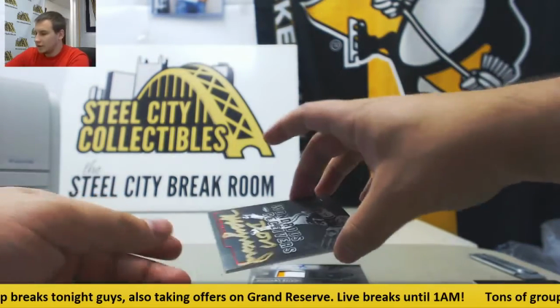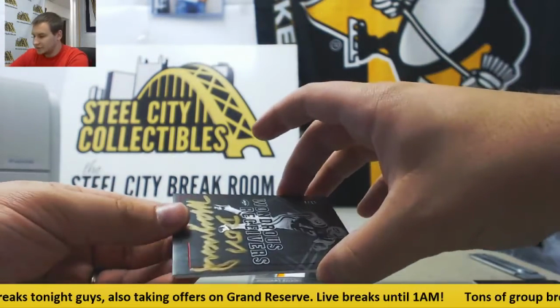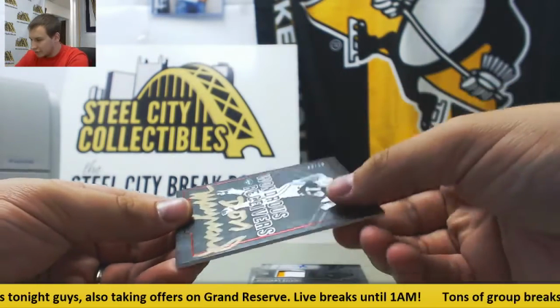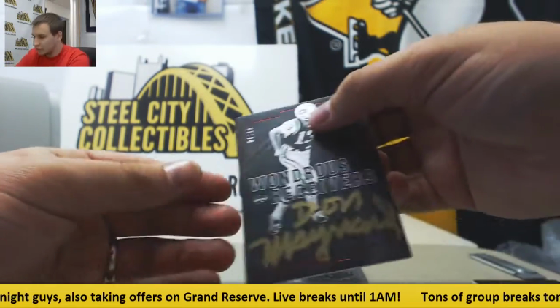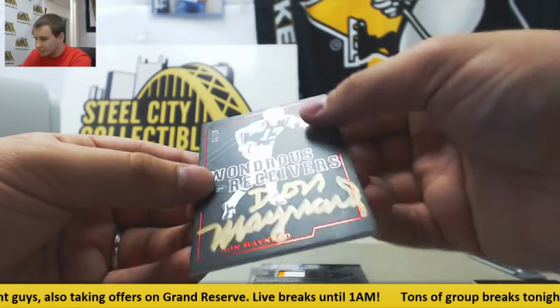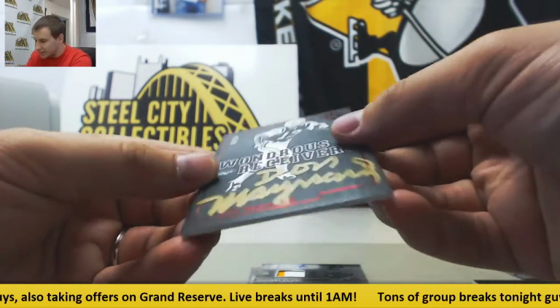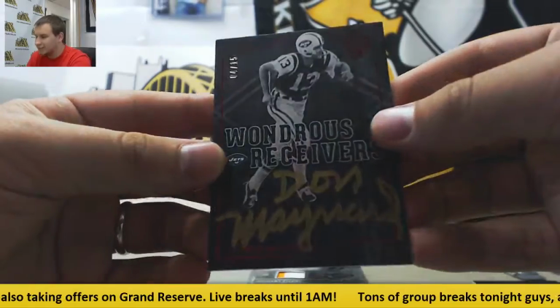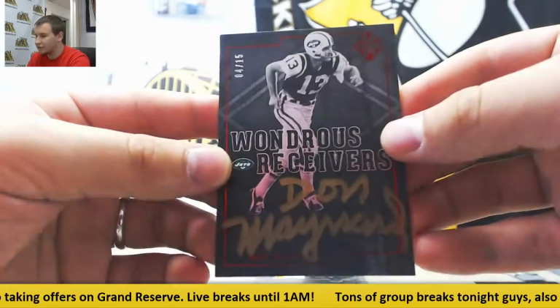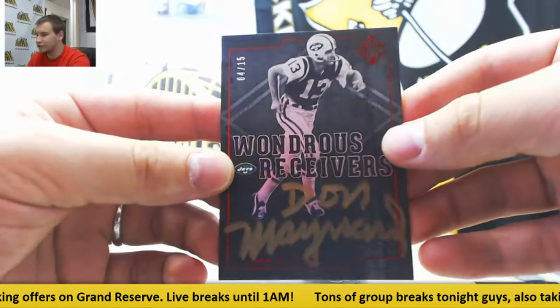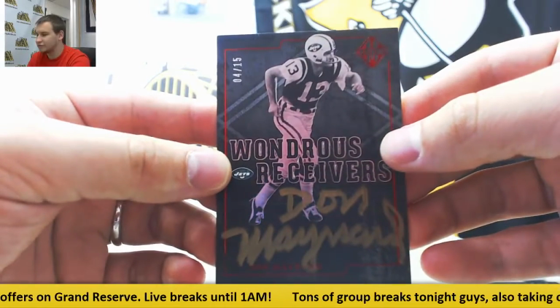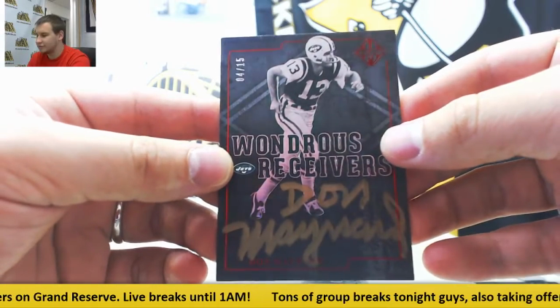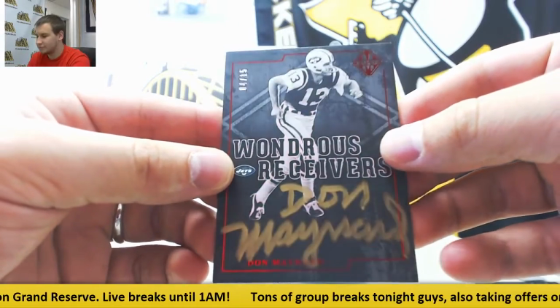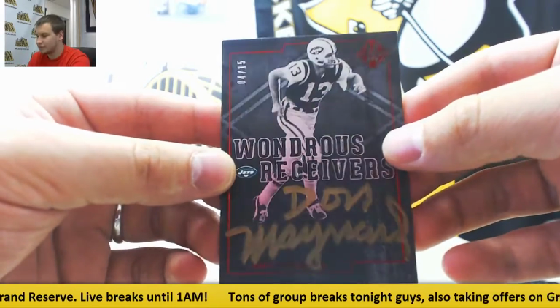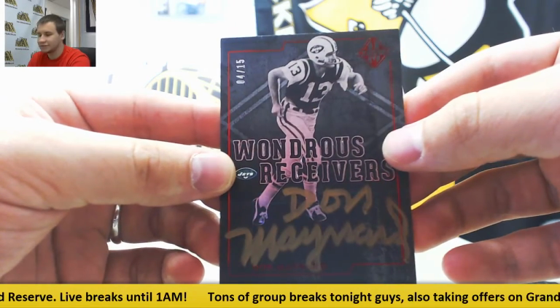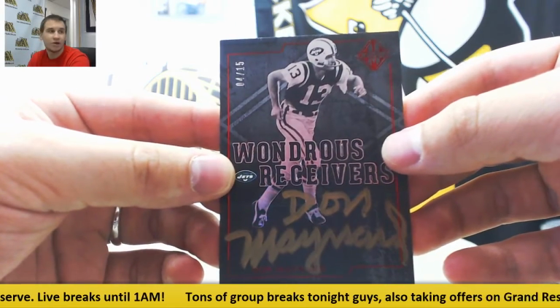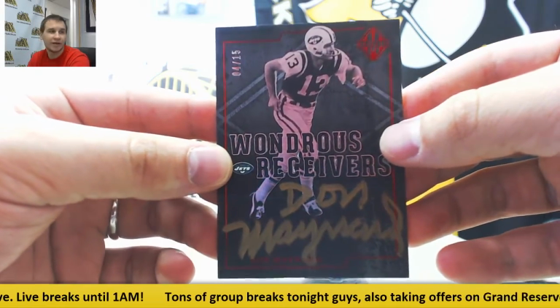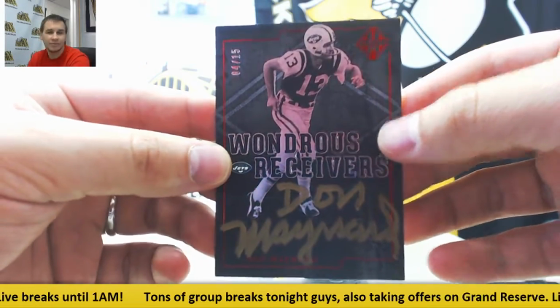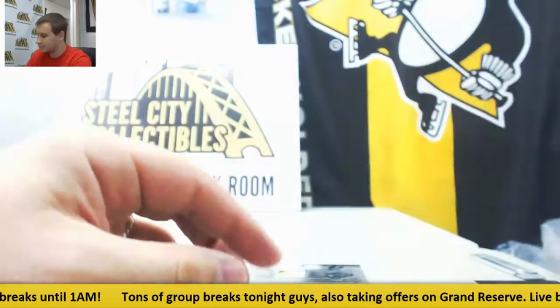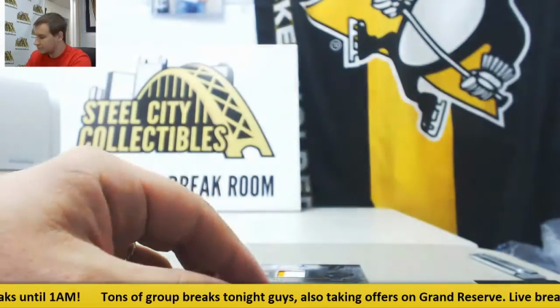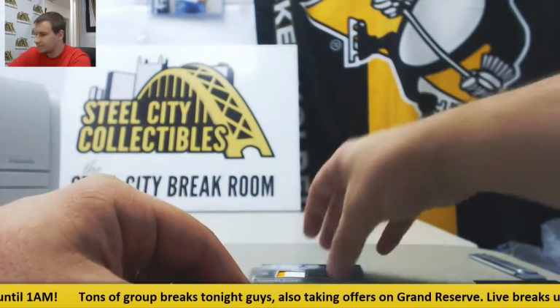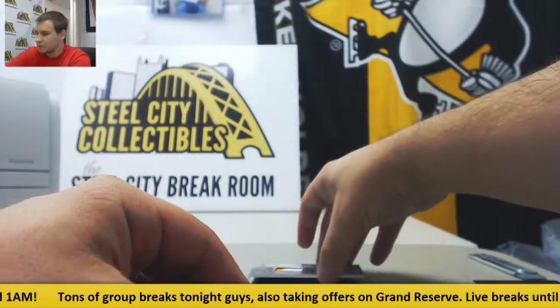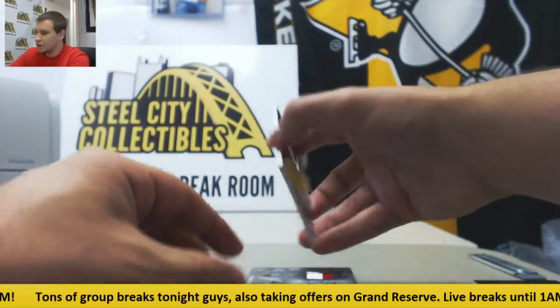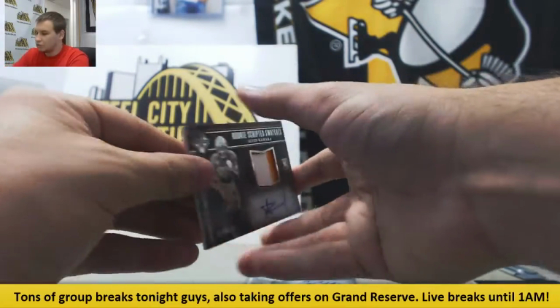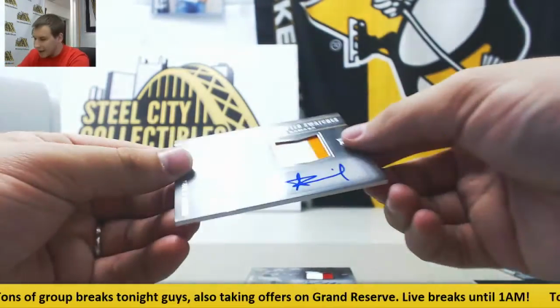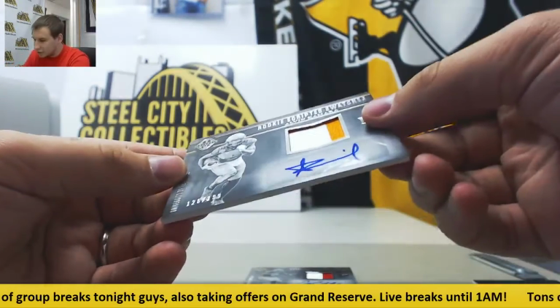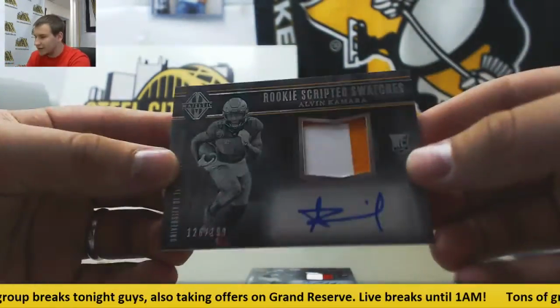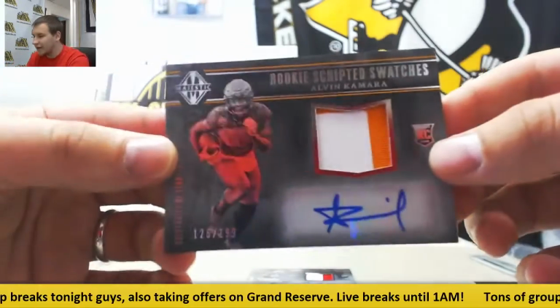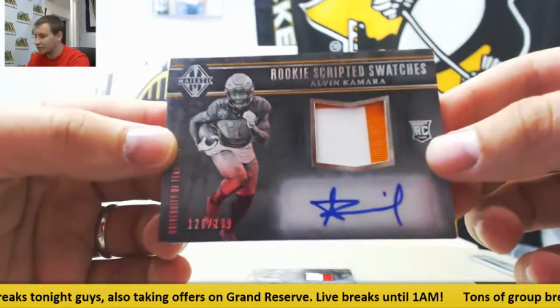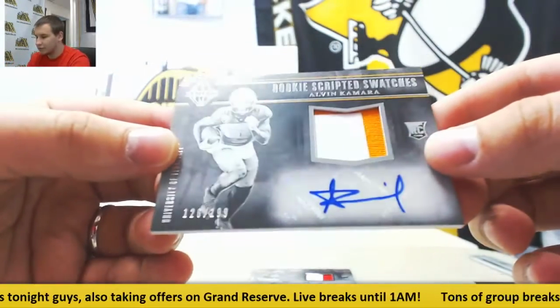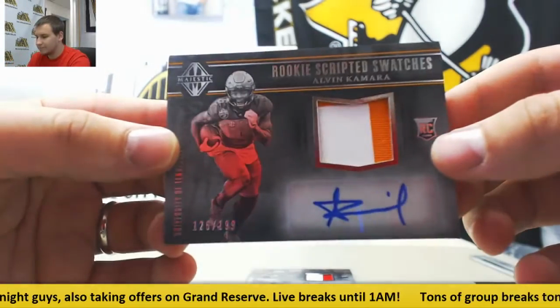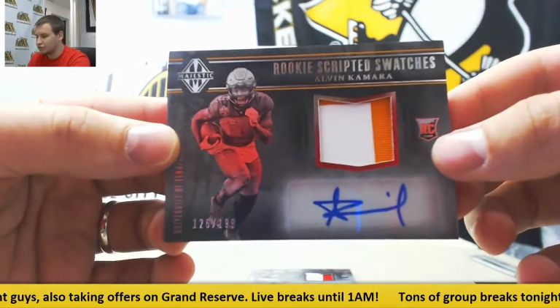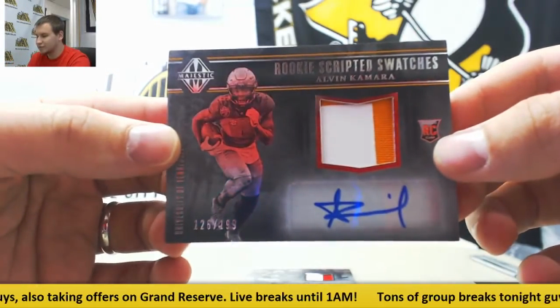Nice autograph here. 4 of 15, Don Maynard — wondrous receivers for the Jets, Gold Inc. Rookie patch, Otto to 199, Alvin Kamara, number 126 of 199.